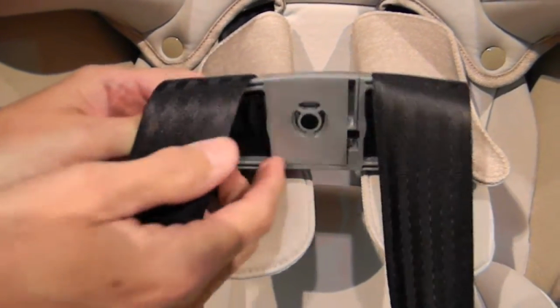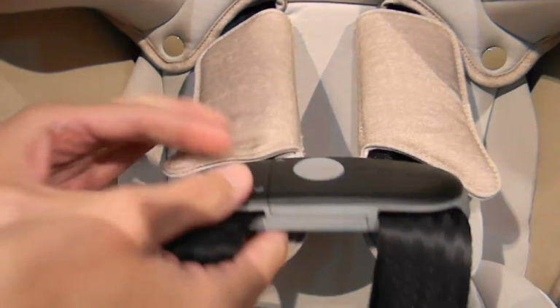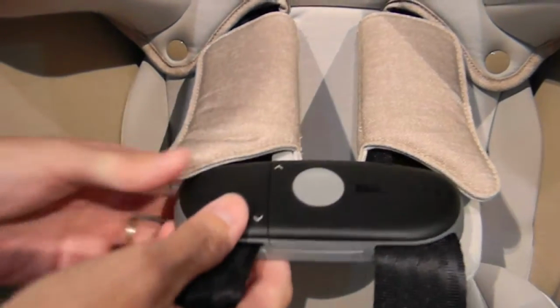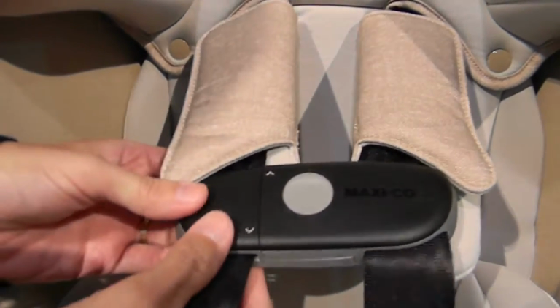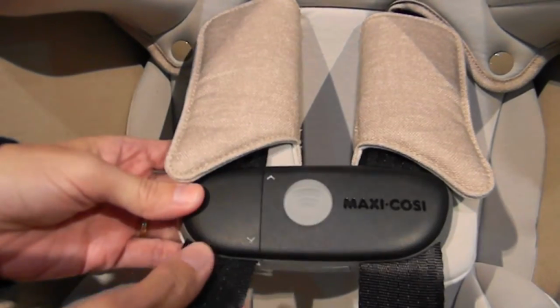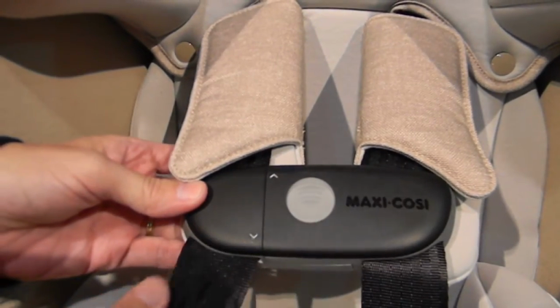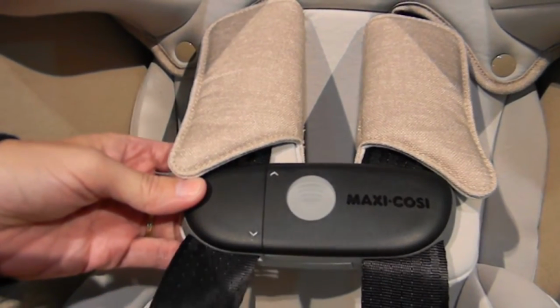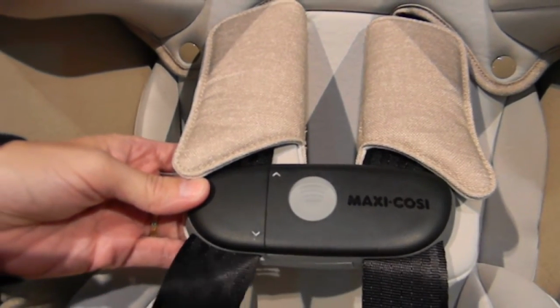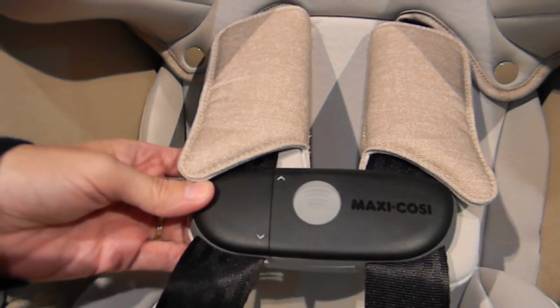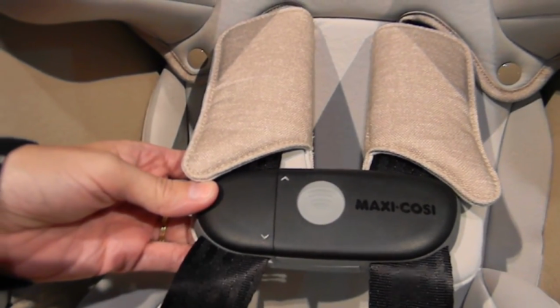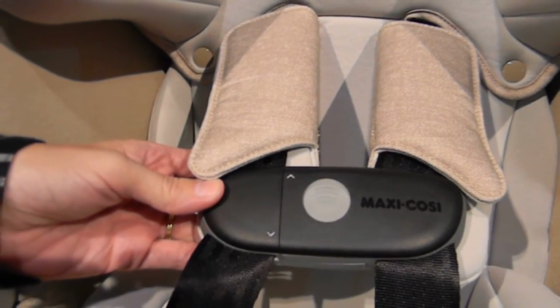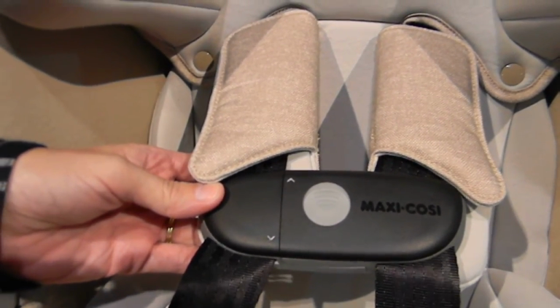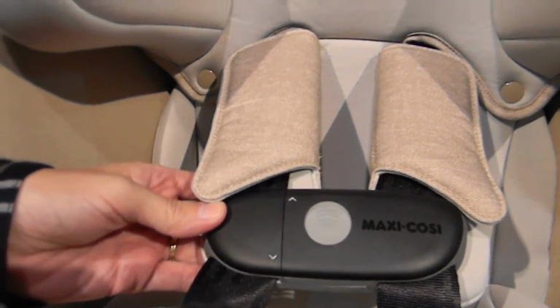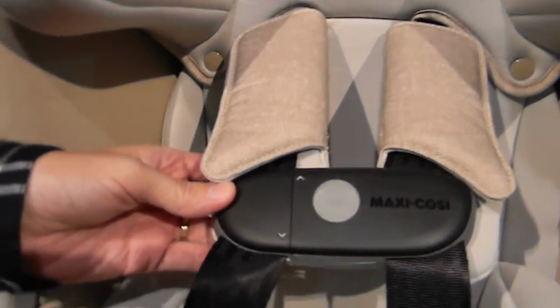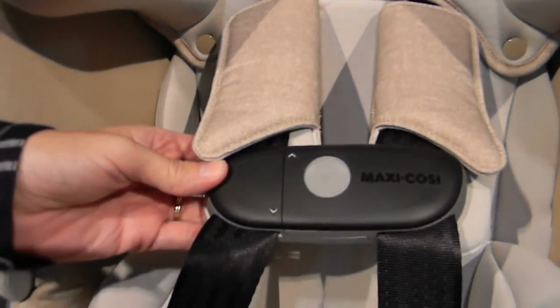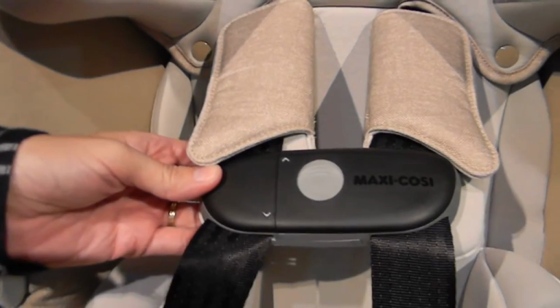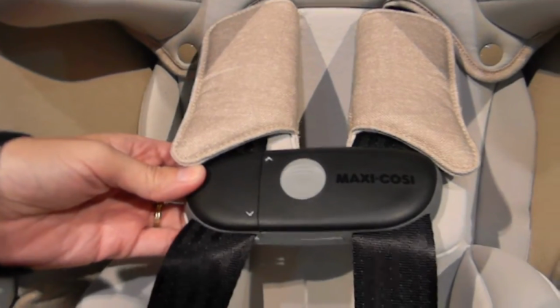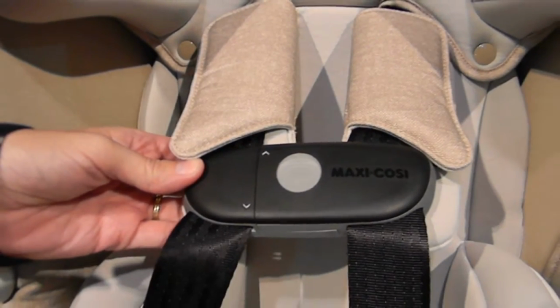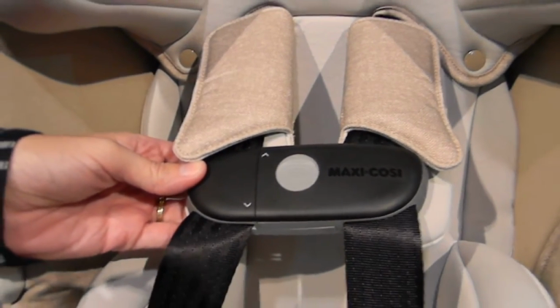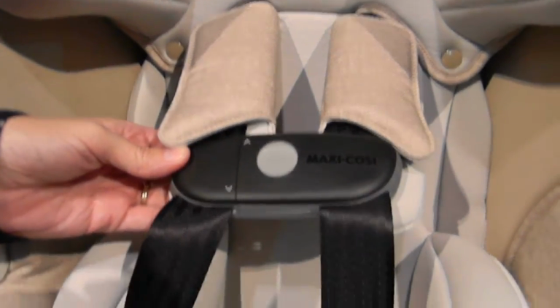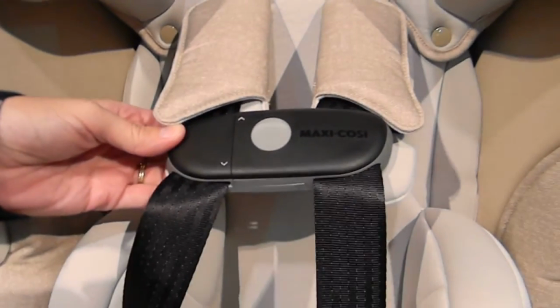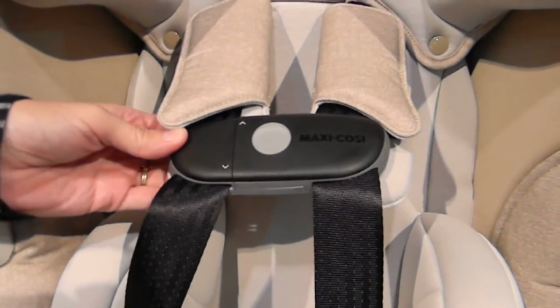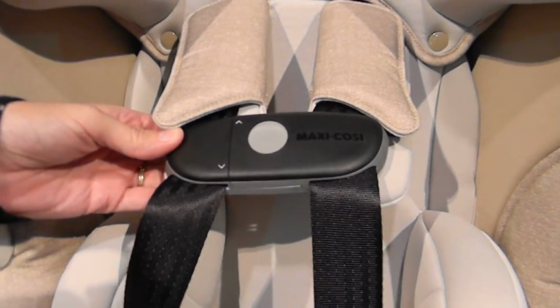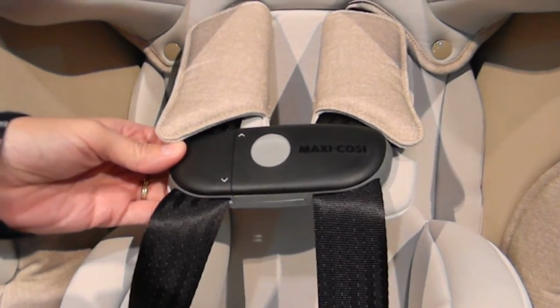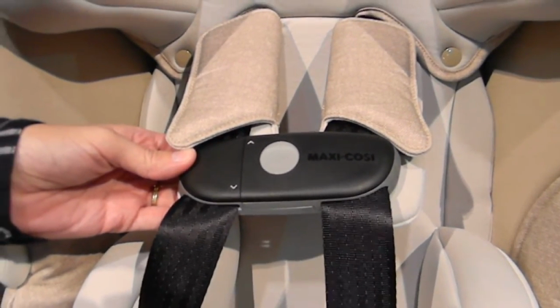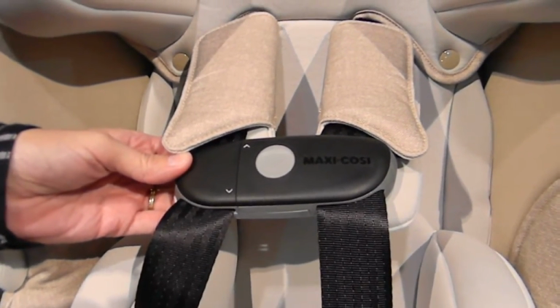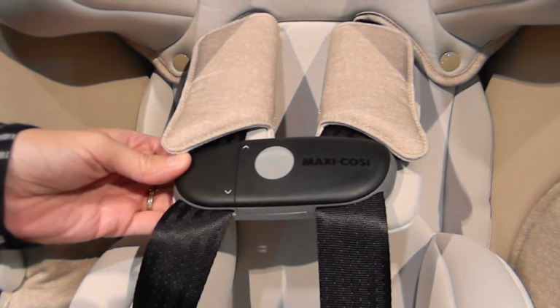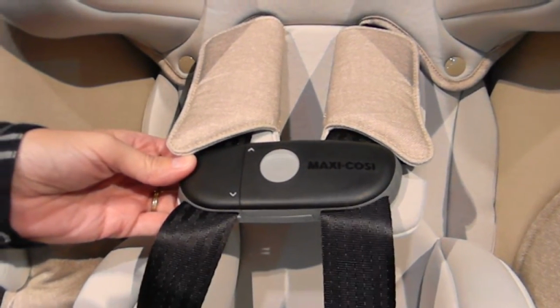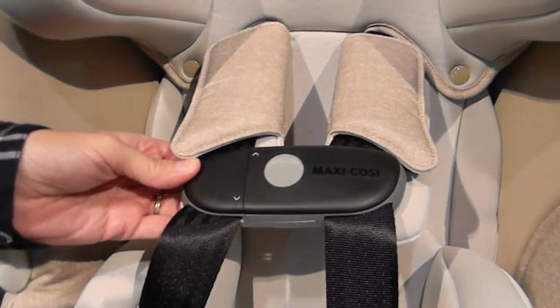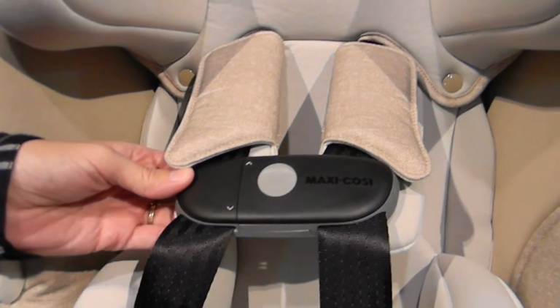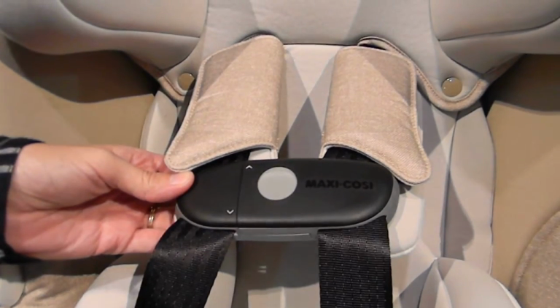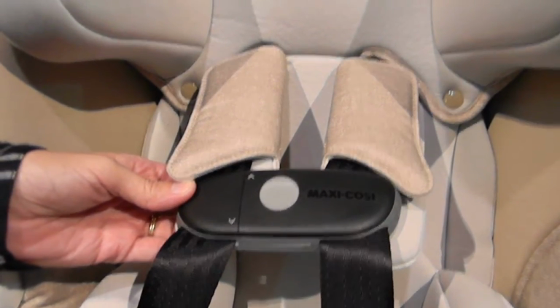That is the new ClipQuick on the MaxiCosi Priya 85 Max convertible car seat. Thank you.